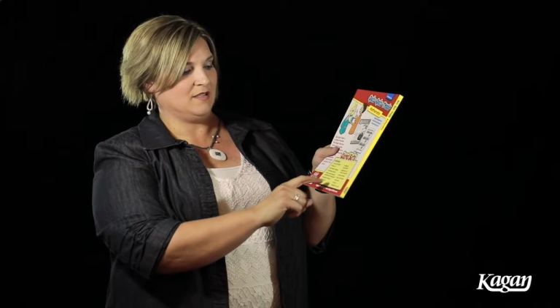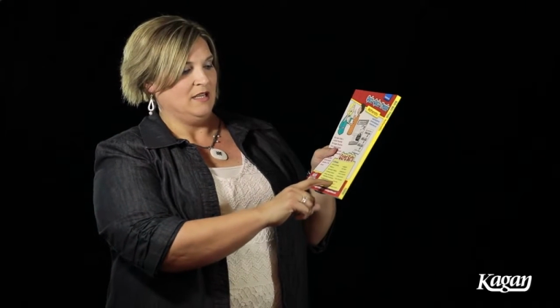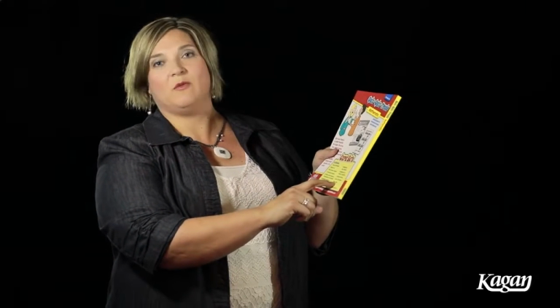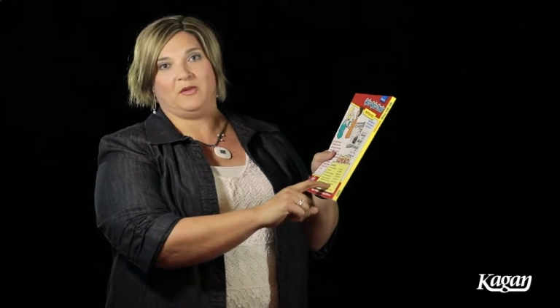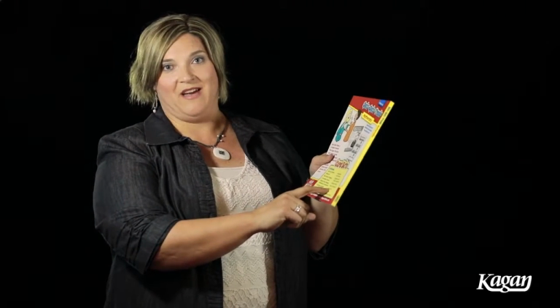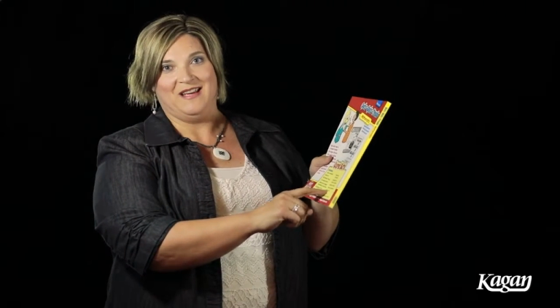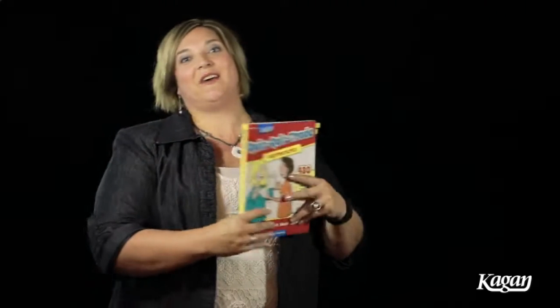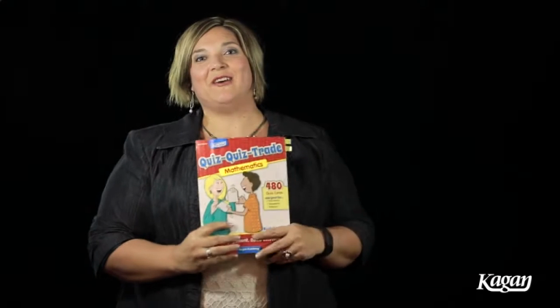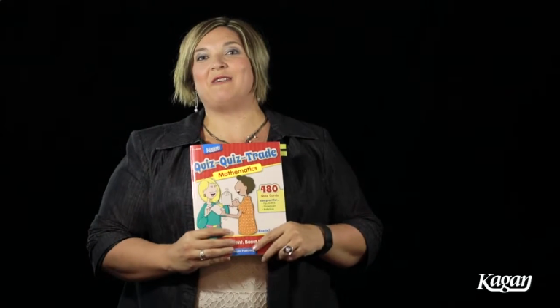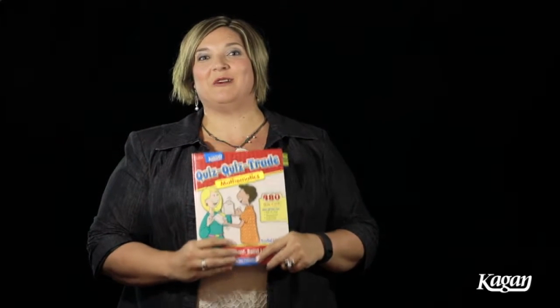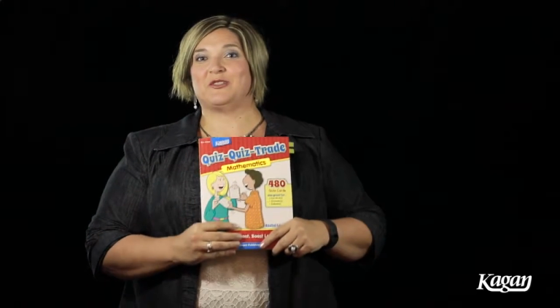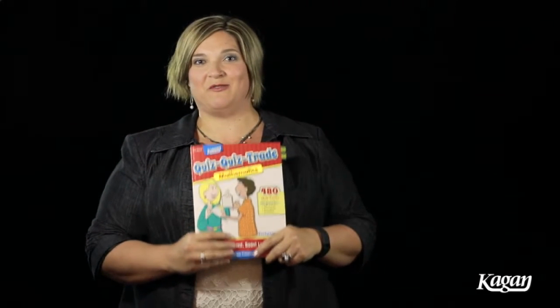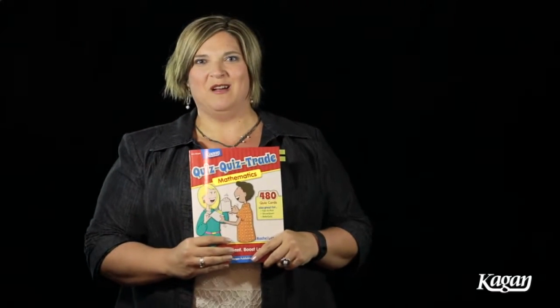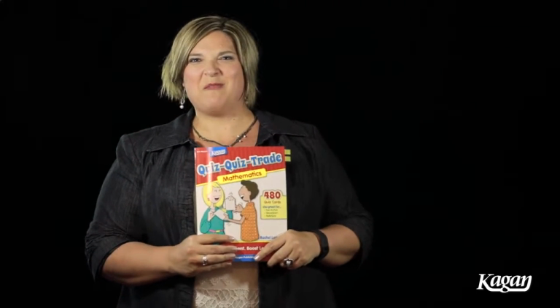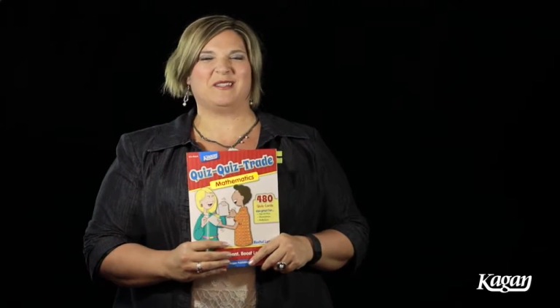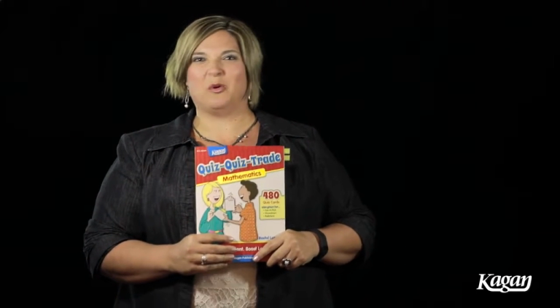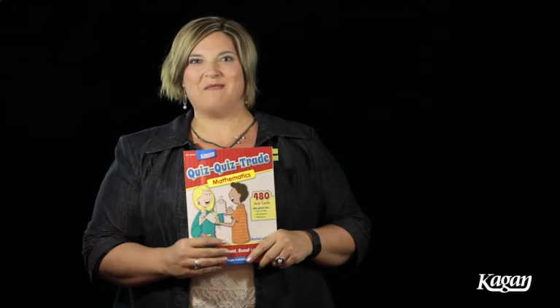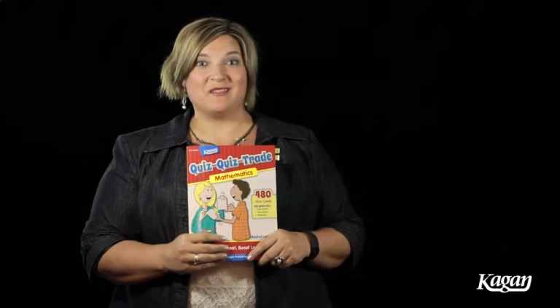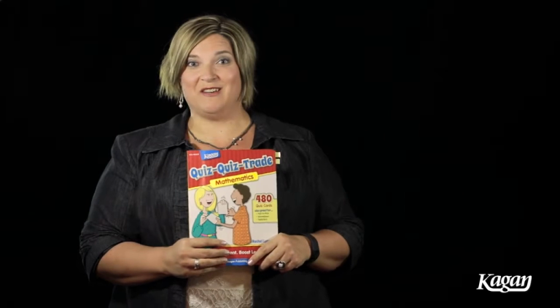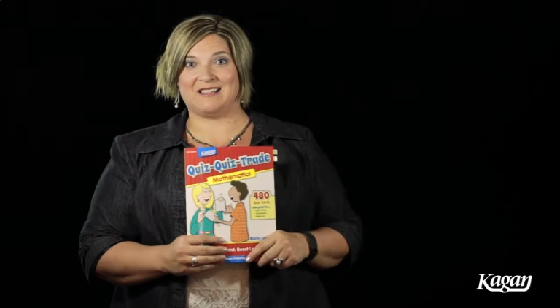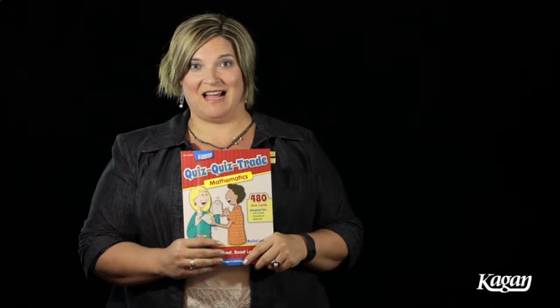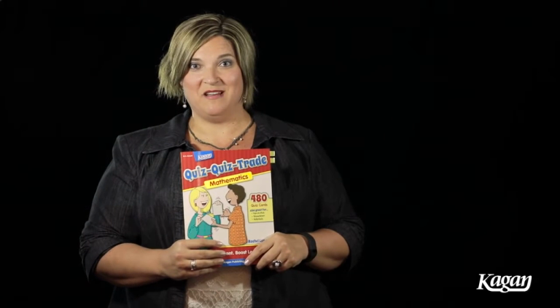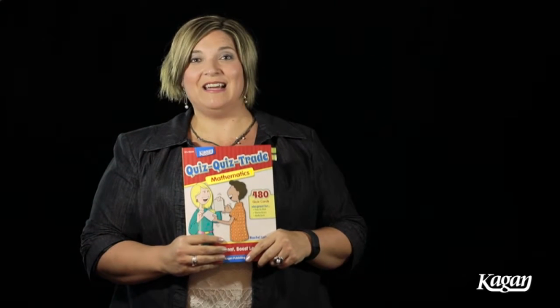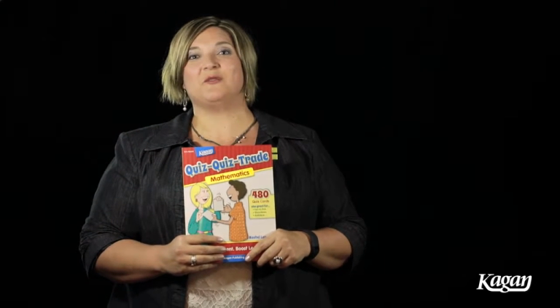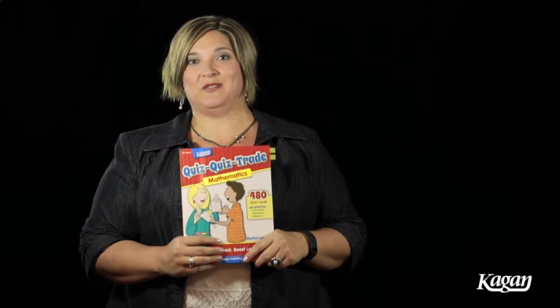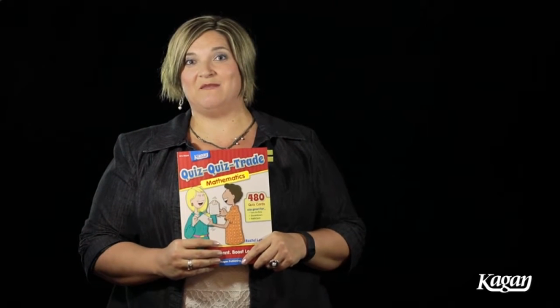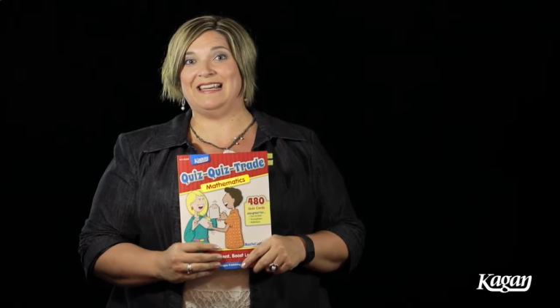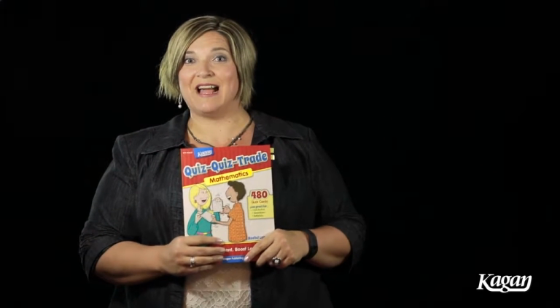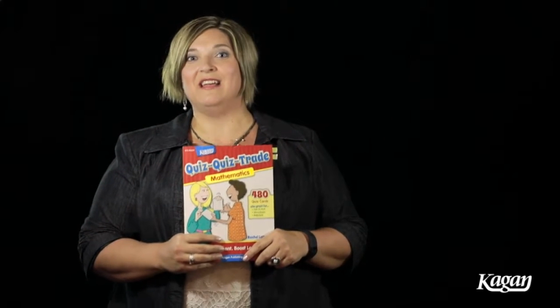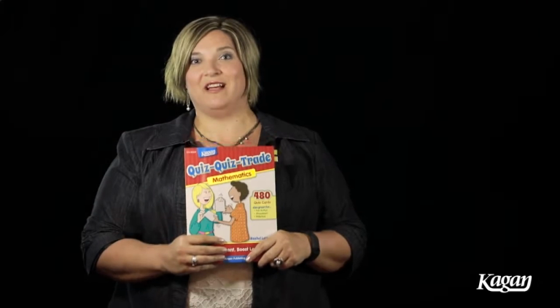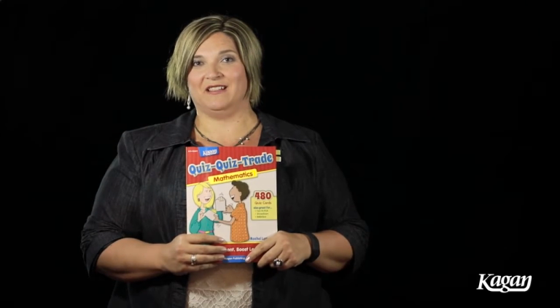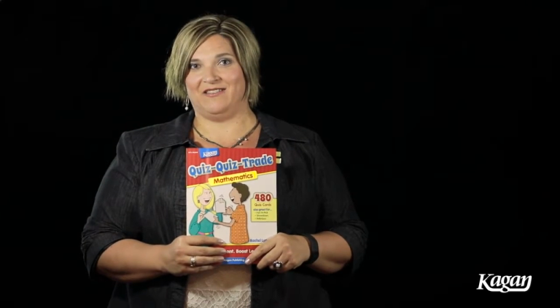If I really want to transform what might be just some boring memorization of facts in my classroom, I can use quiz quiz trade to make that an interactive, fun-filled activity.